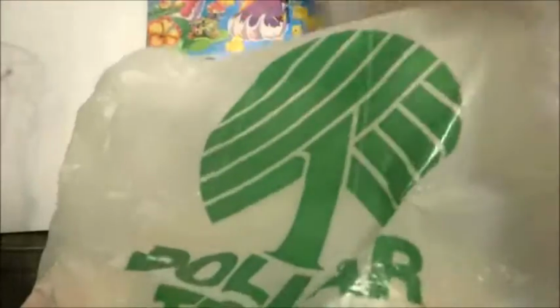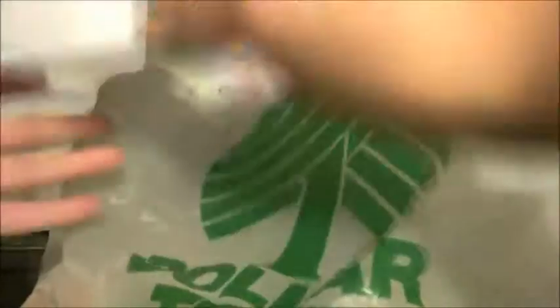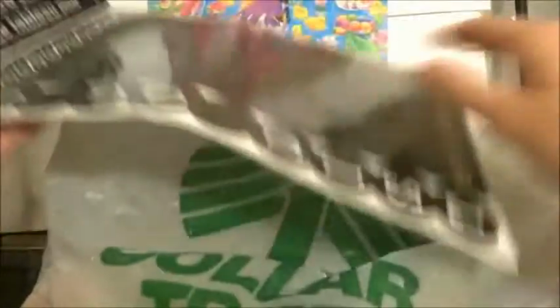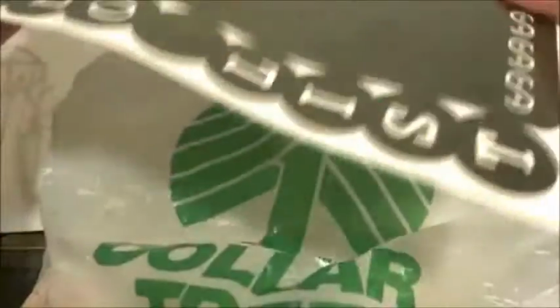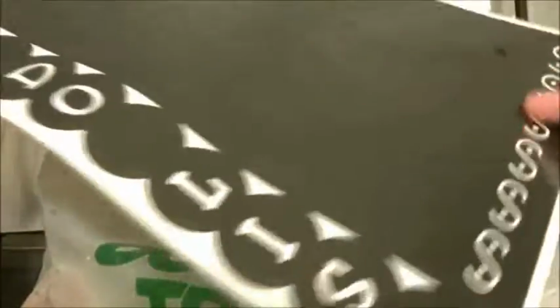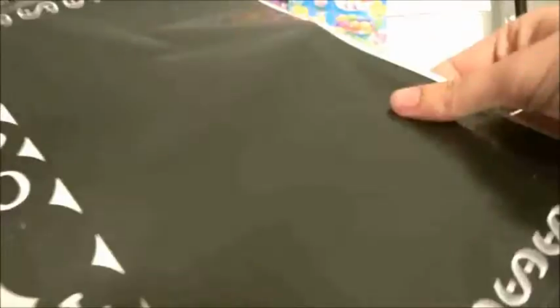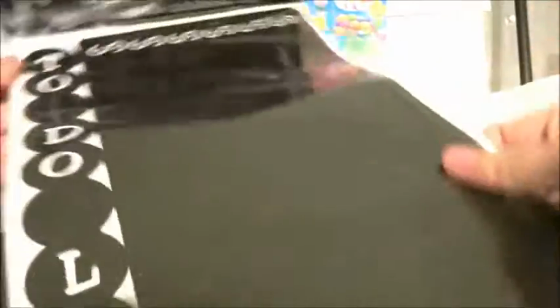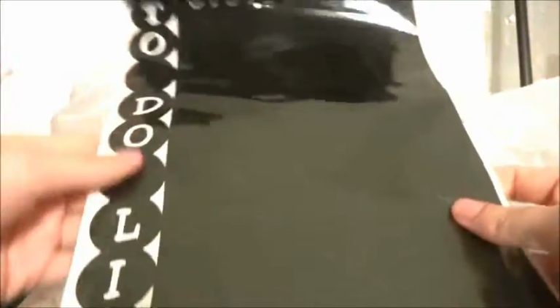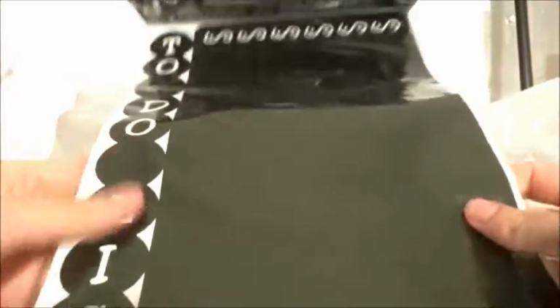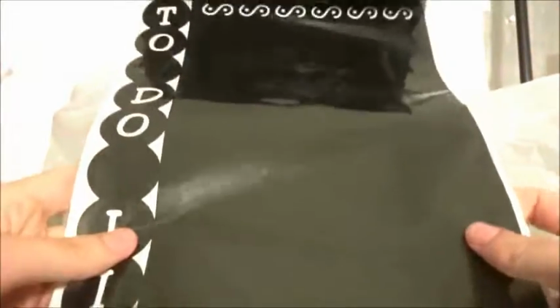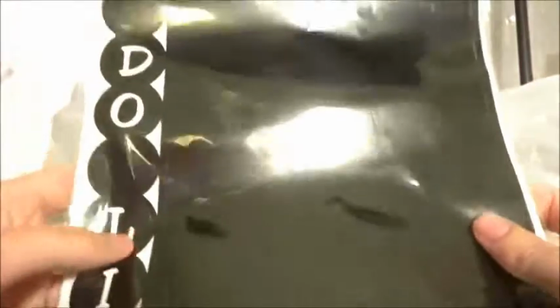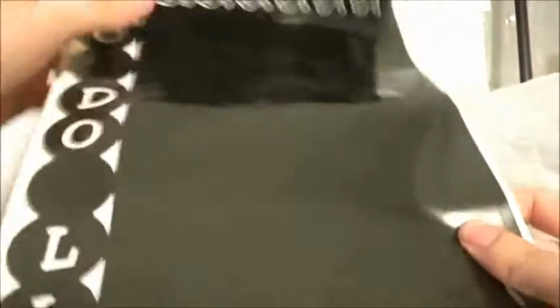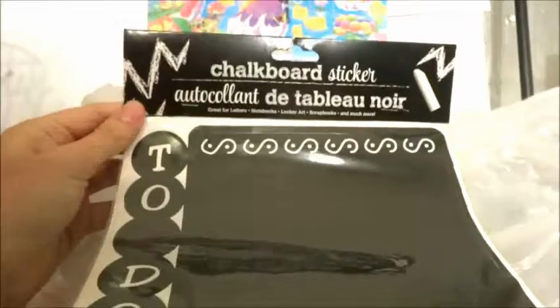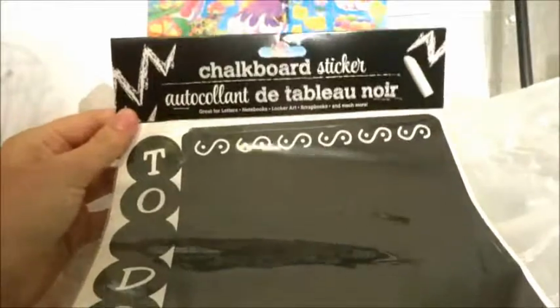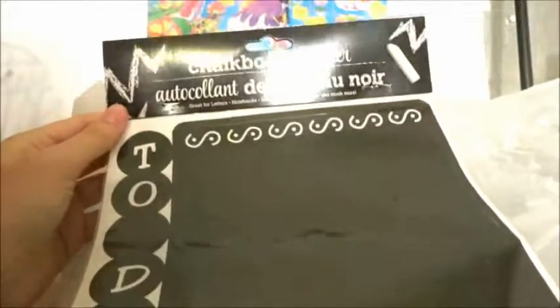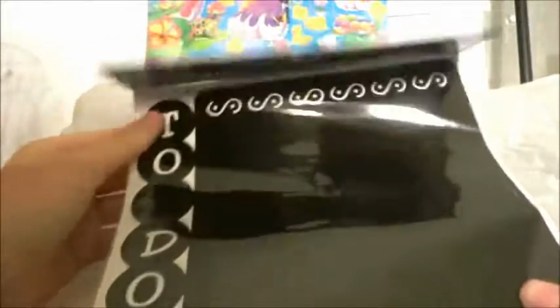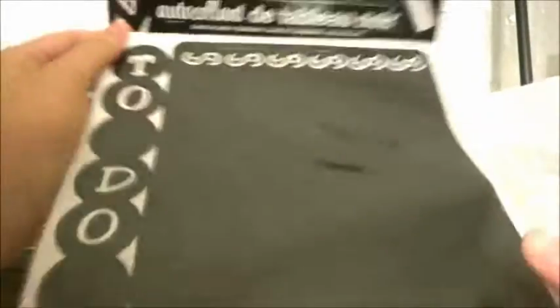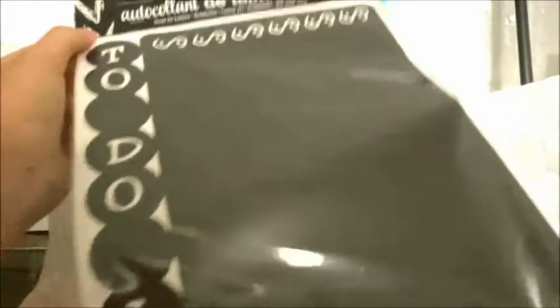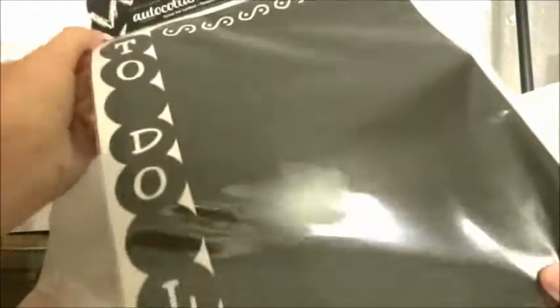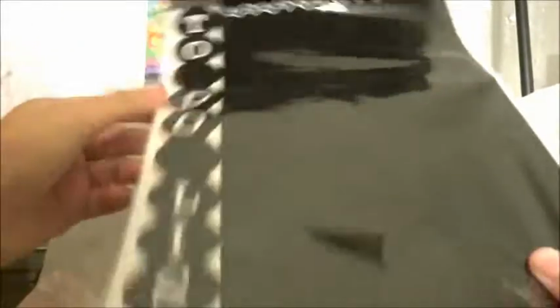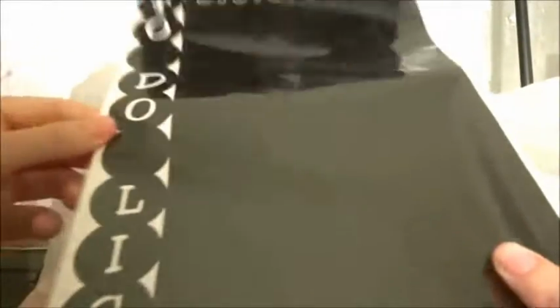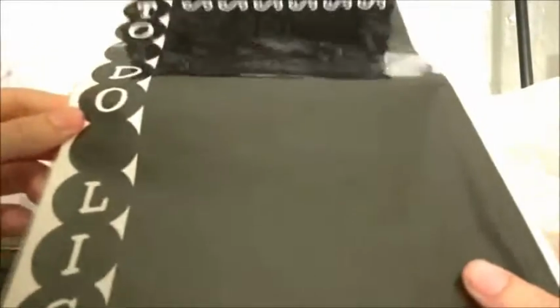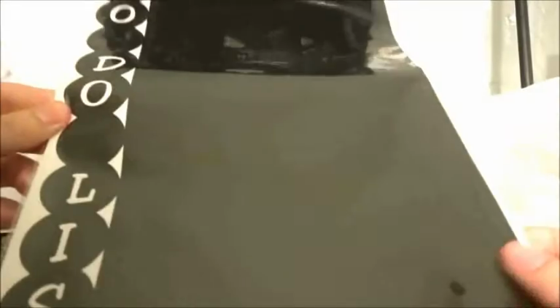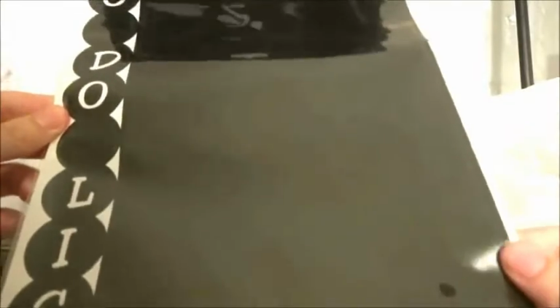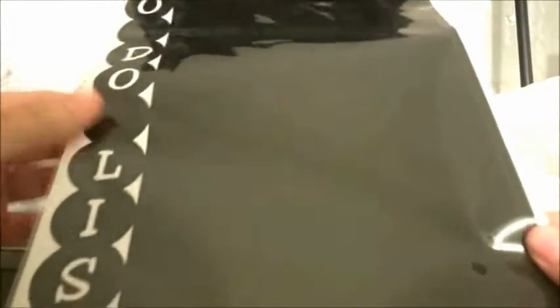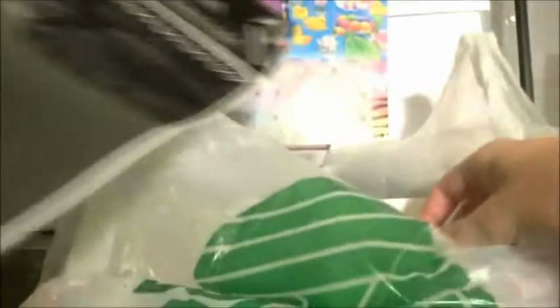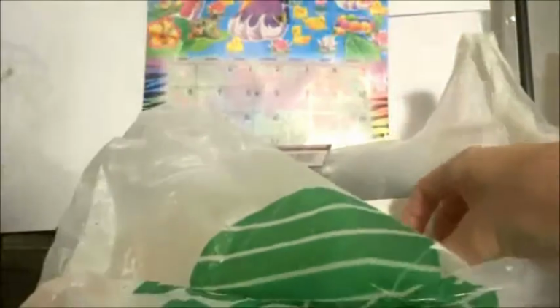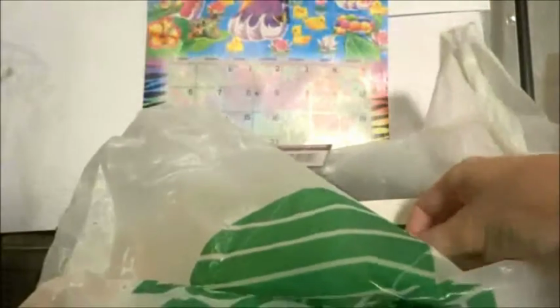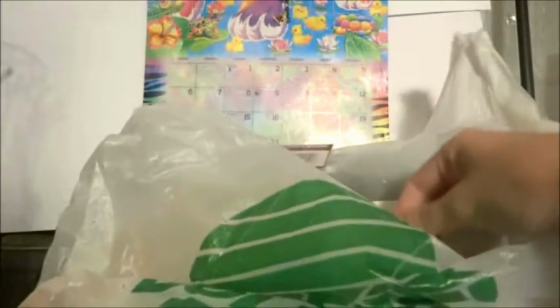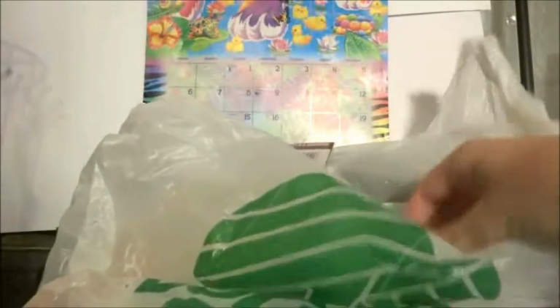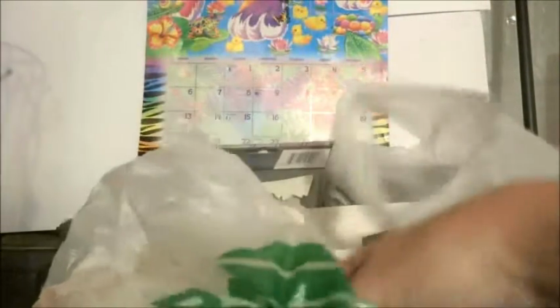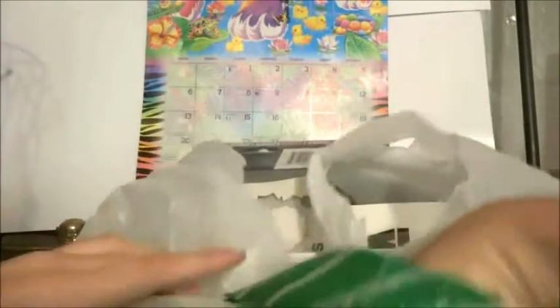And then the next item I got is this chalkboard sticker. I guess you can use chalk on it — it says to-do list but you can really use it for just about anything you'd like. And later I show you a white pen I bought to go along with it.